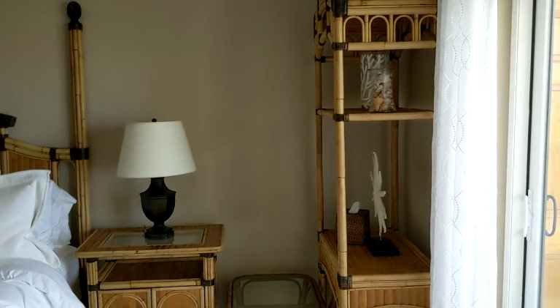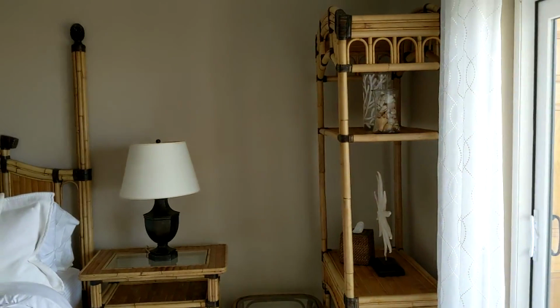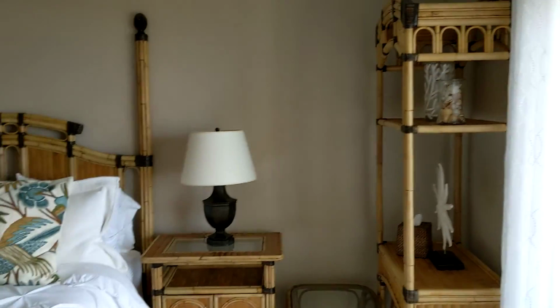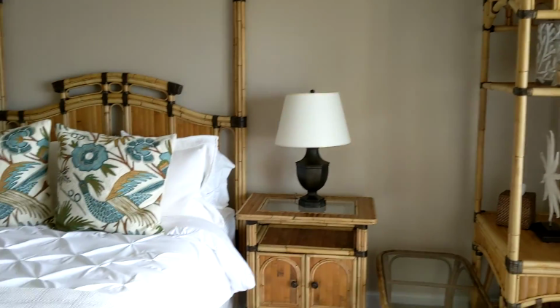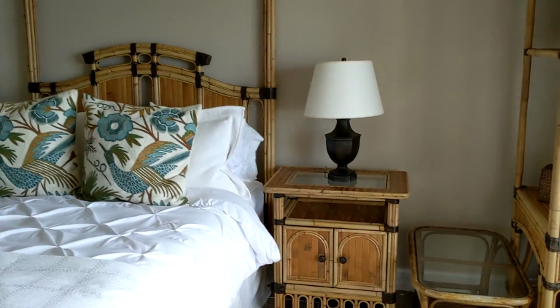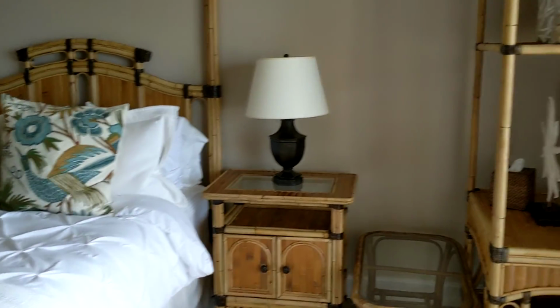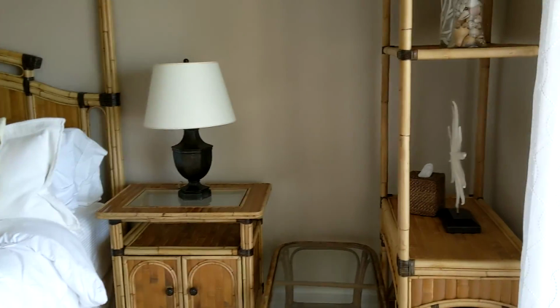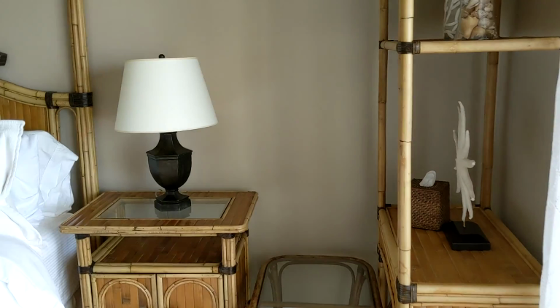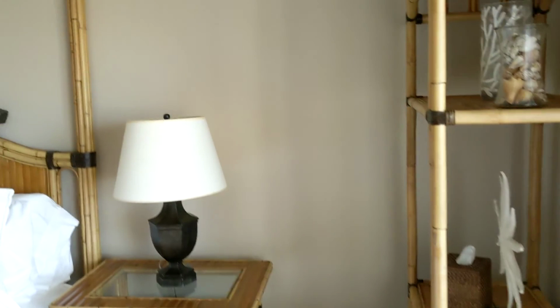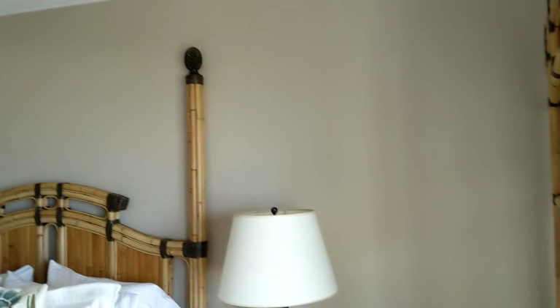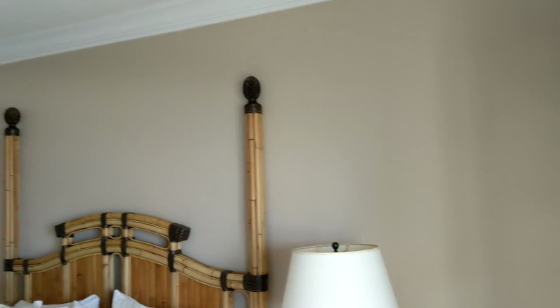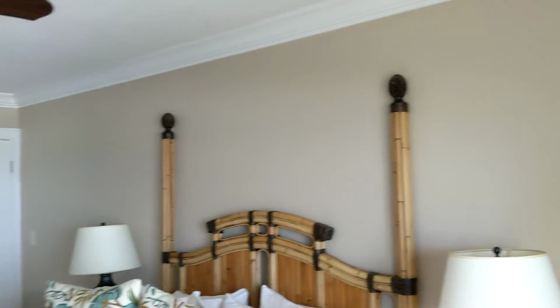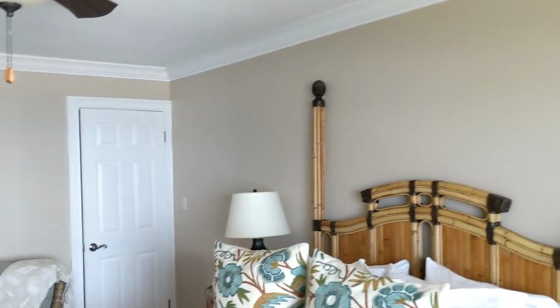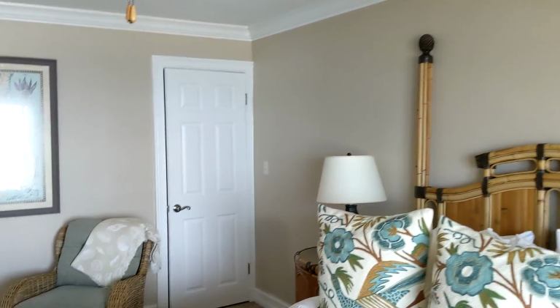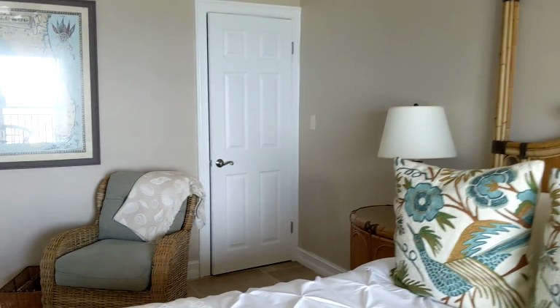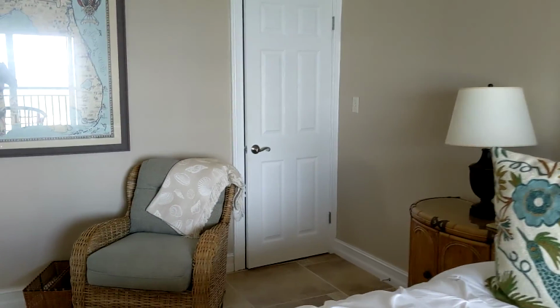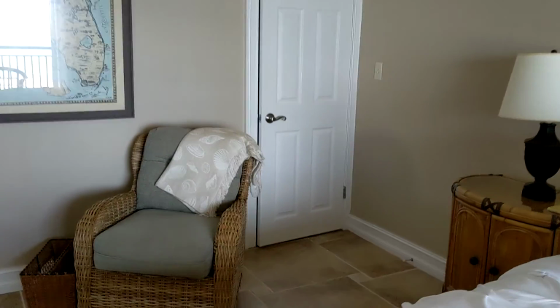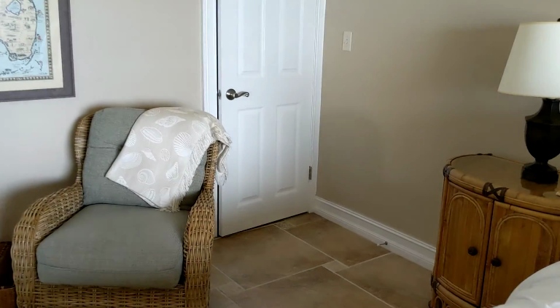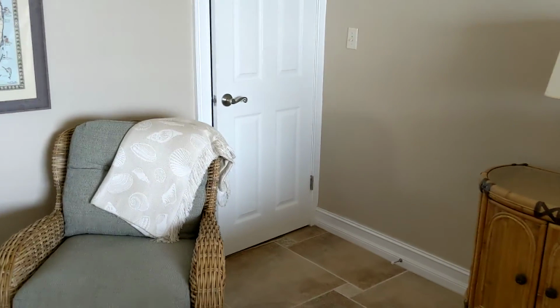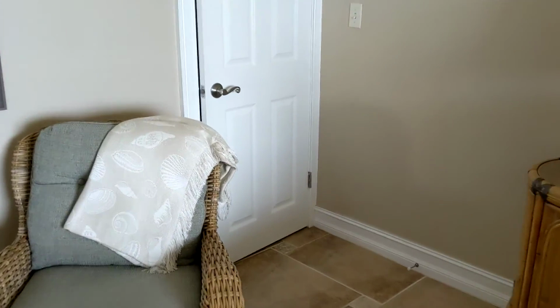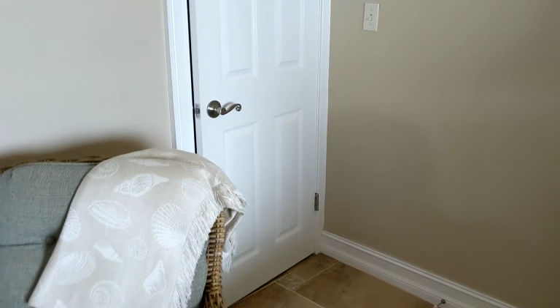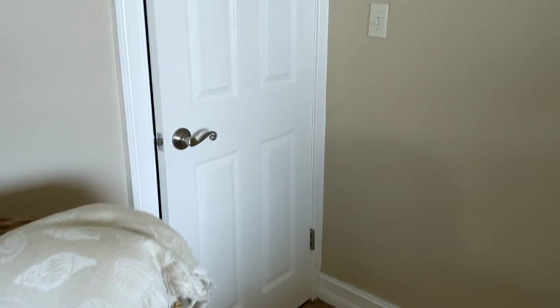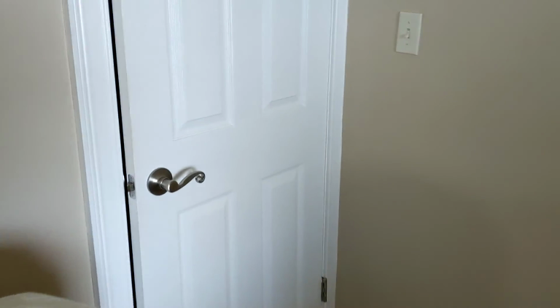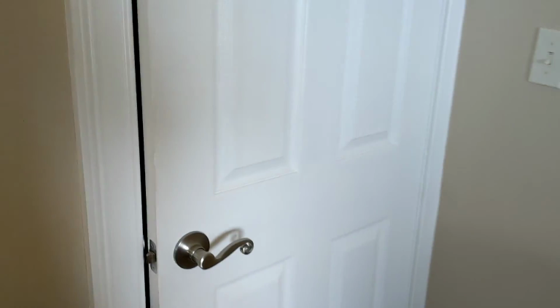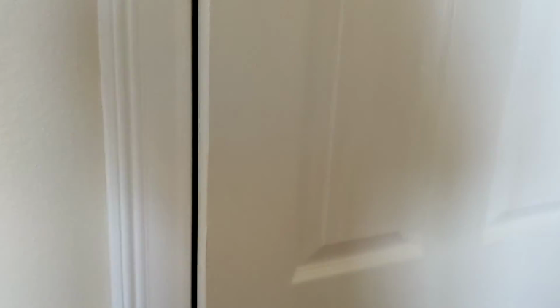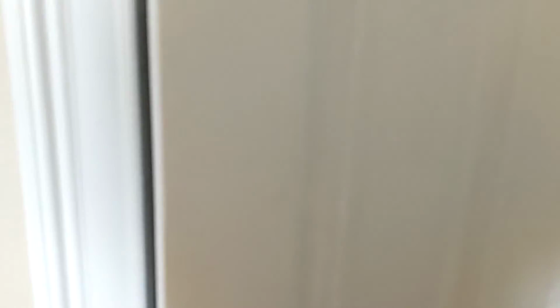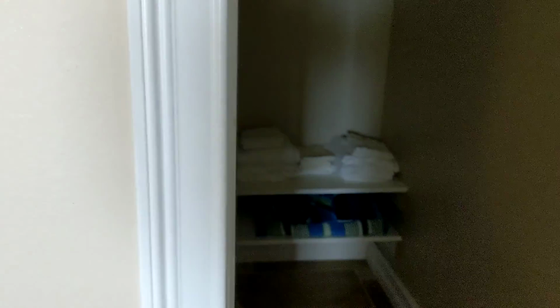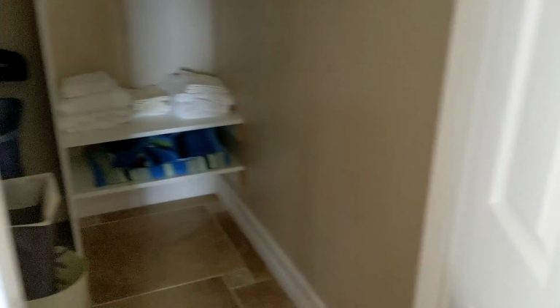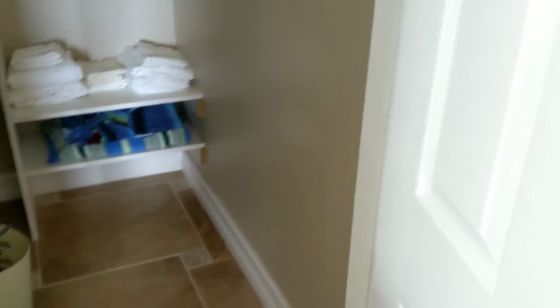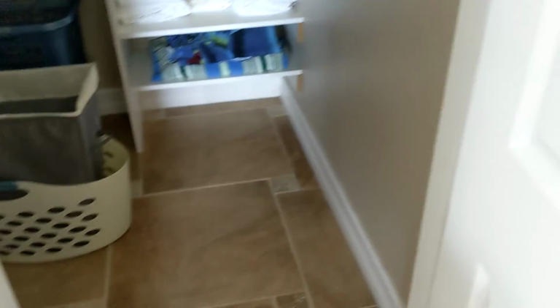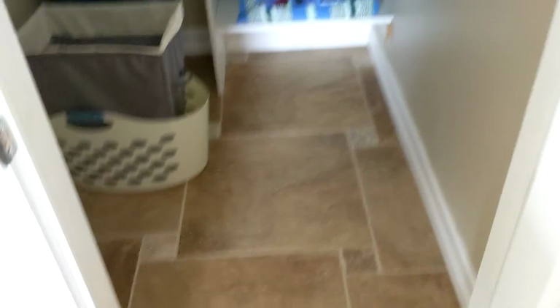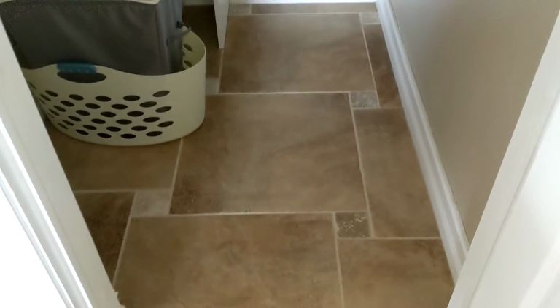Great big master bedroom, lots of room, lots of furniture. And a big walk-in closet.